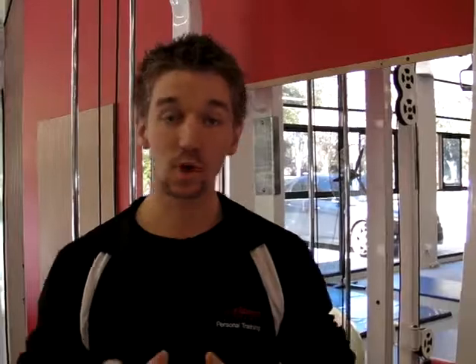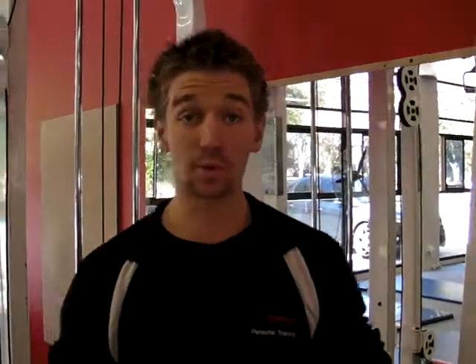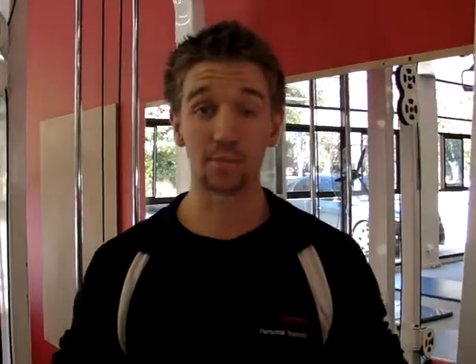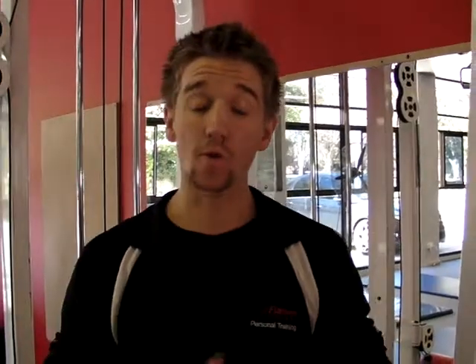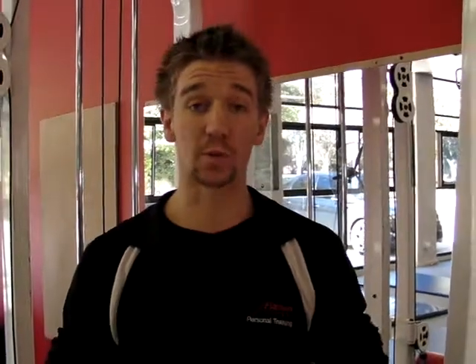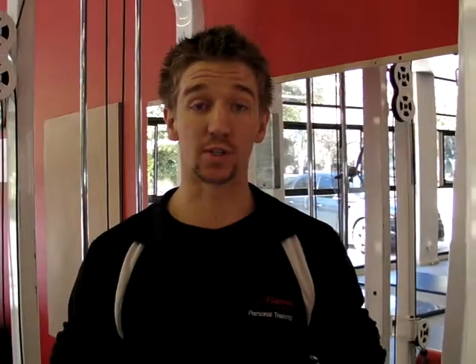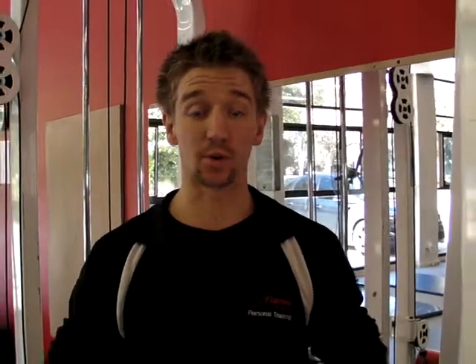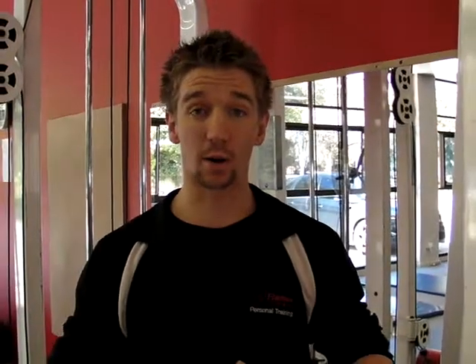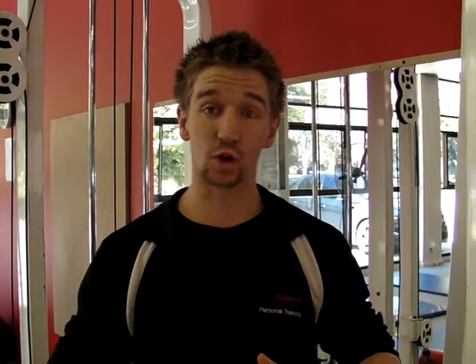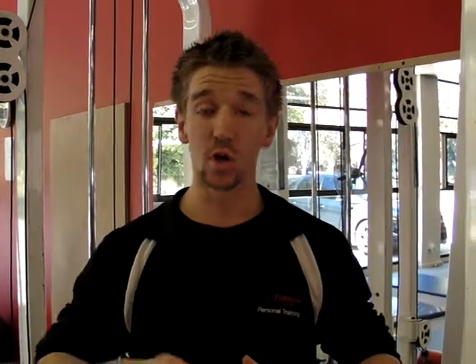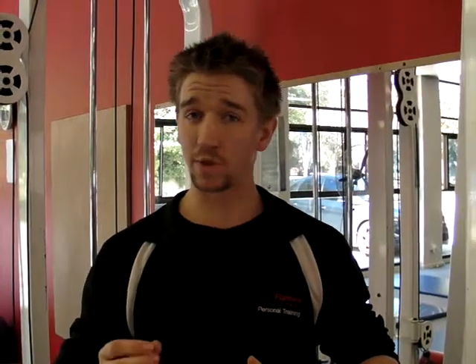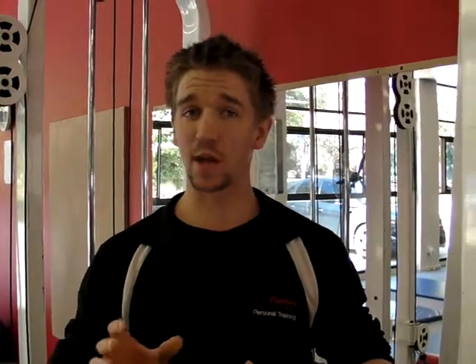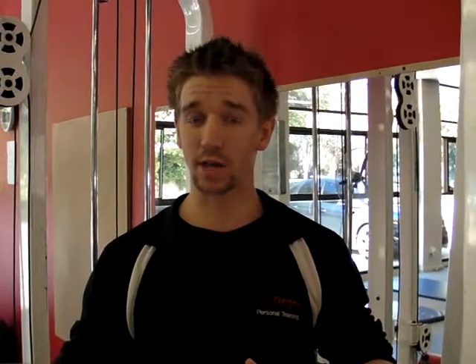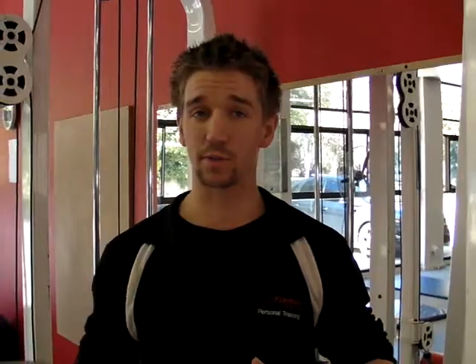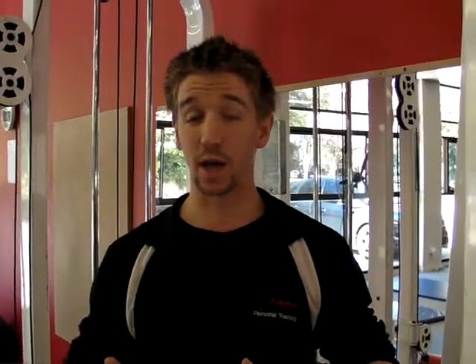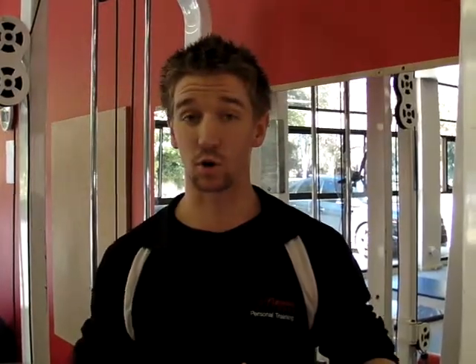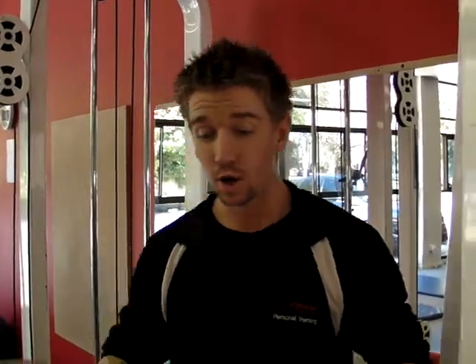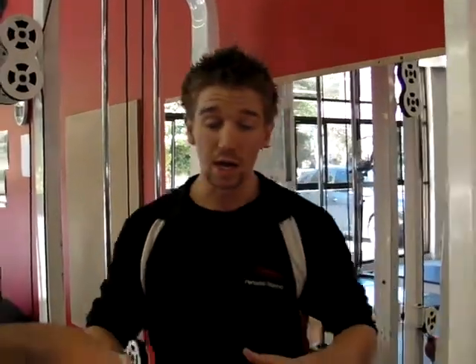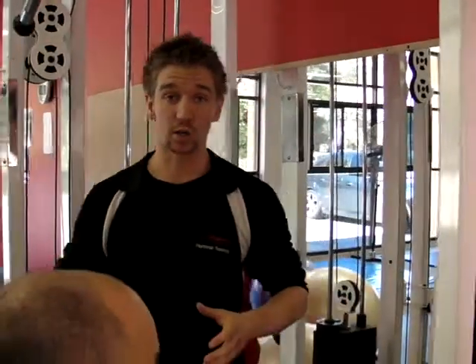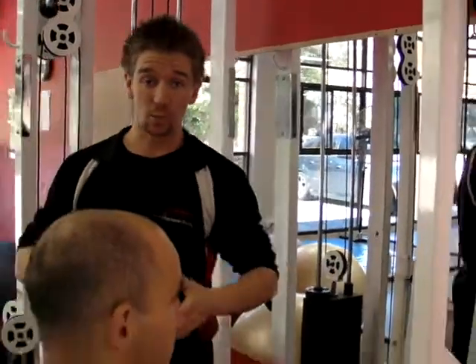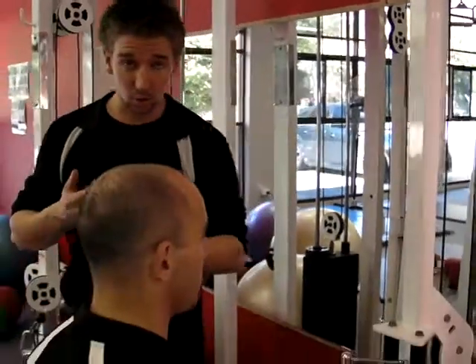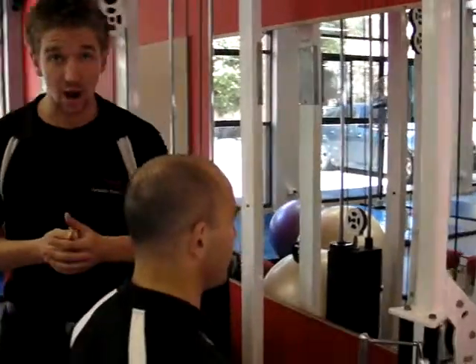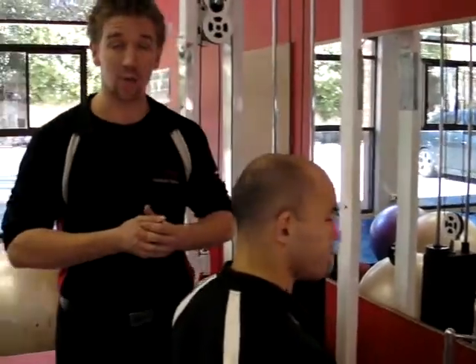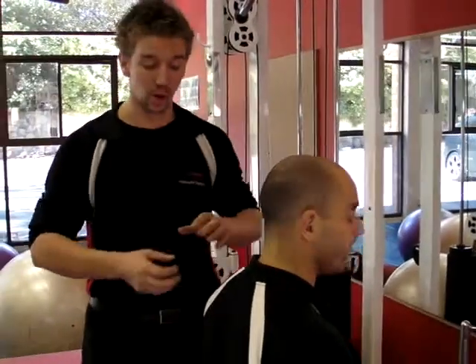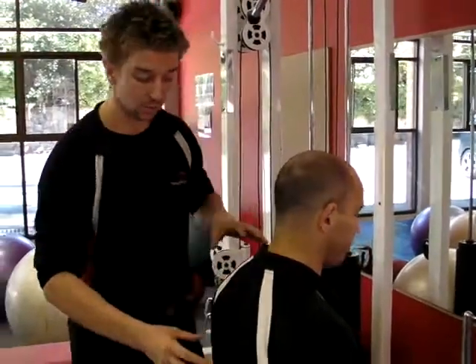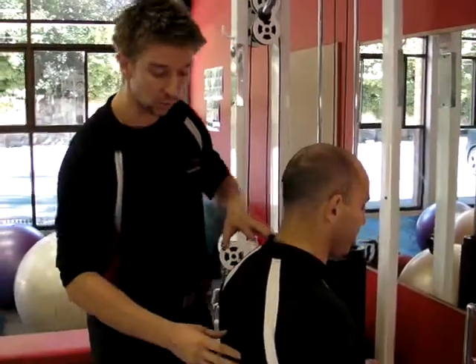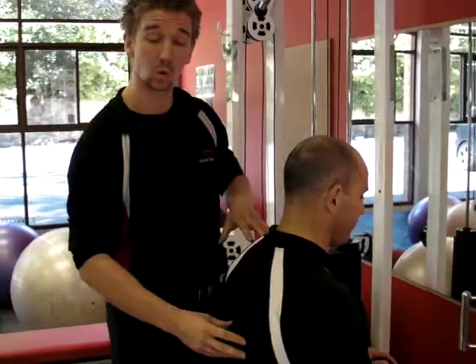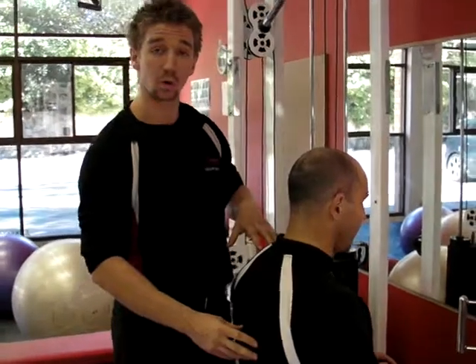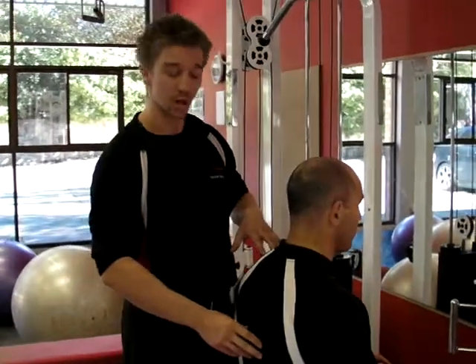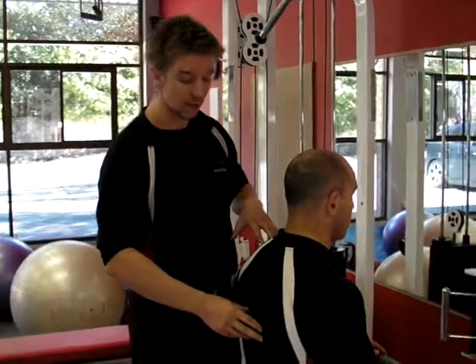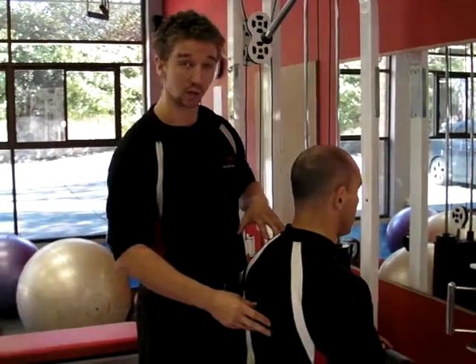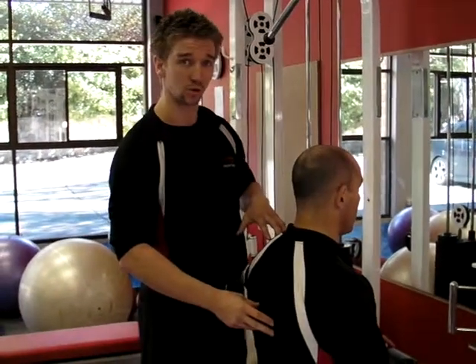Hi, I'm Dave. I'm from Flames Fitness in Canberra. Today I'm going to show you a little bit about scapula stability and control. Here's Quintin. We're about to do a straight arm lat pulldown, which is important for your lower rhomboids and also your lower traps.